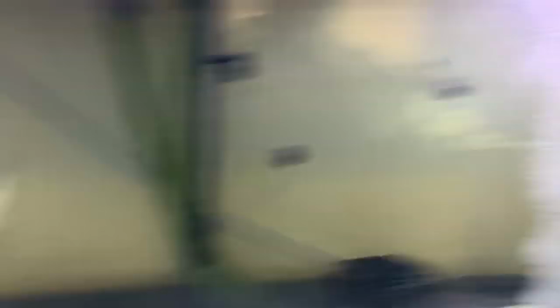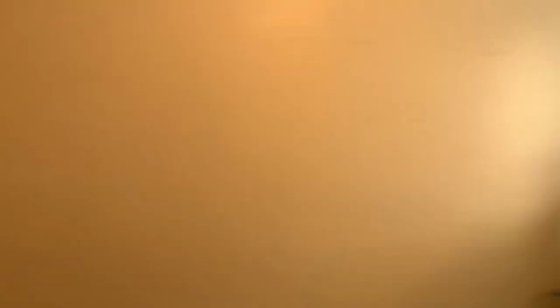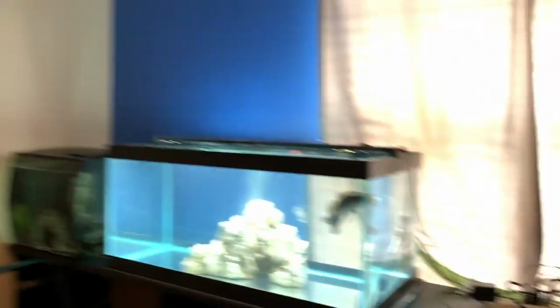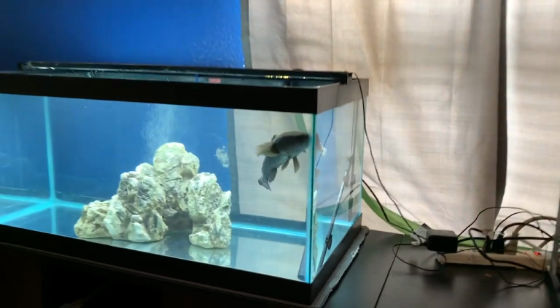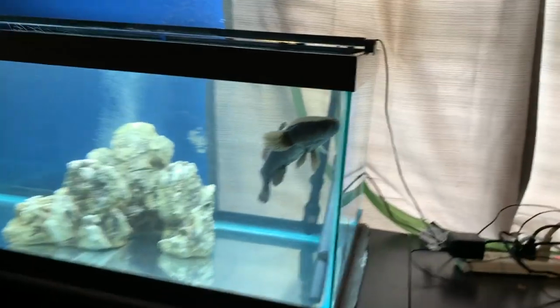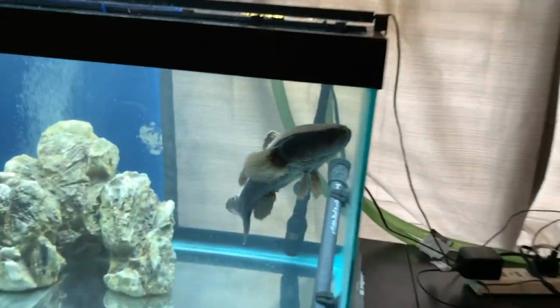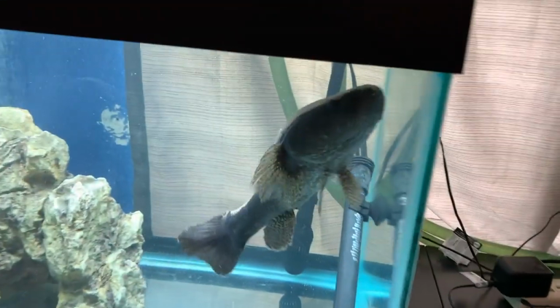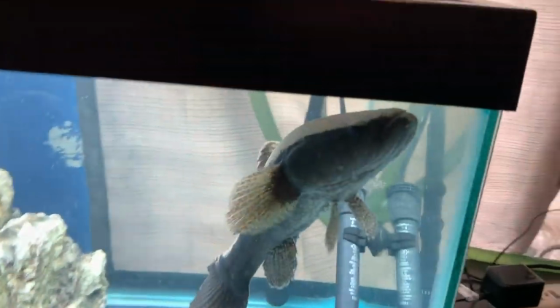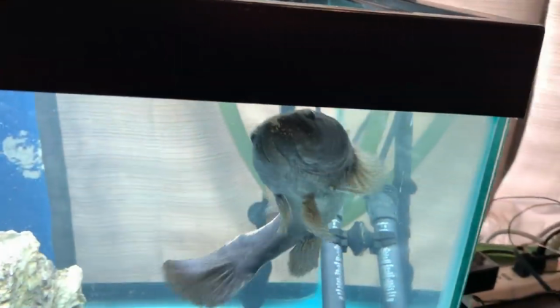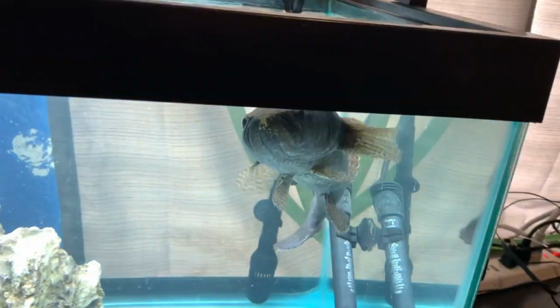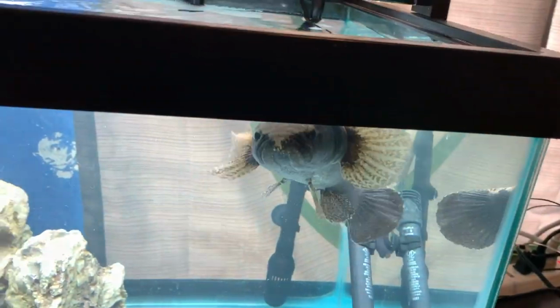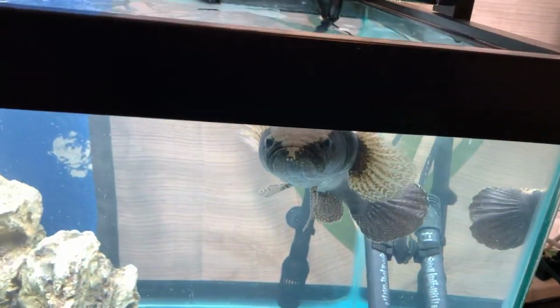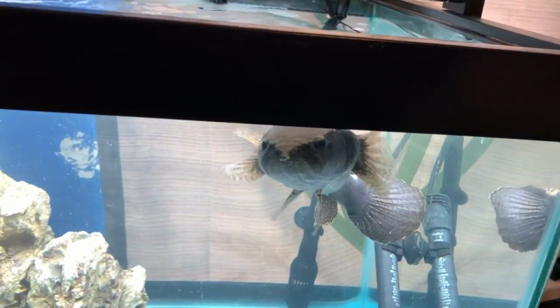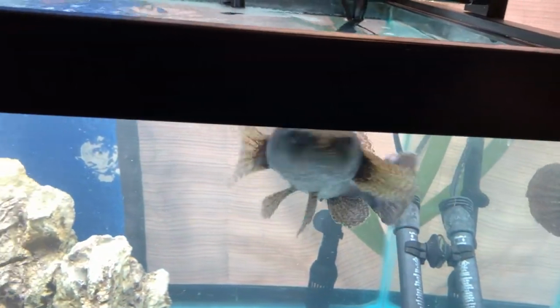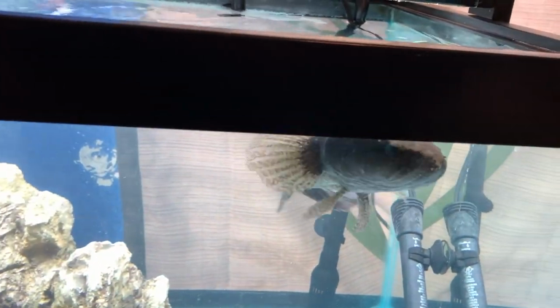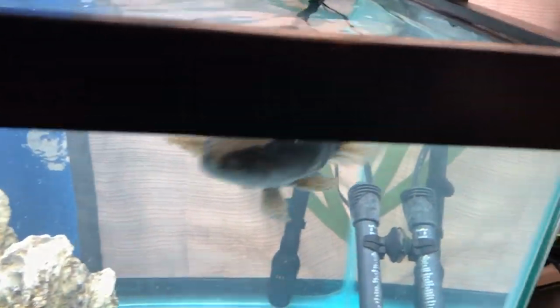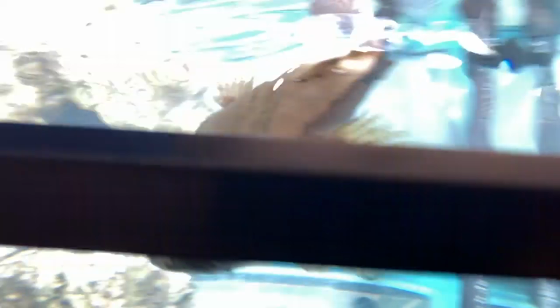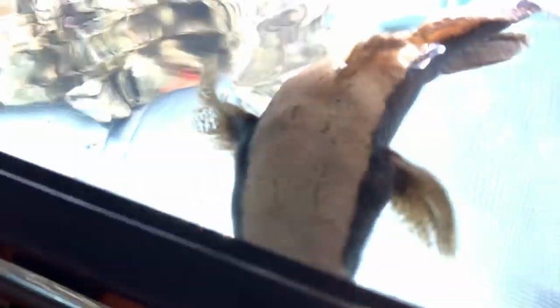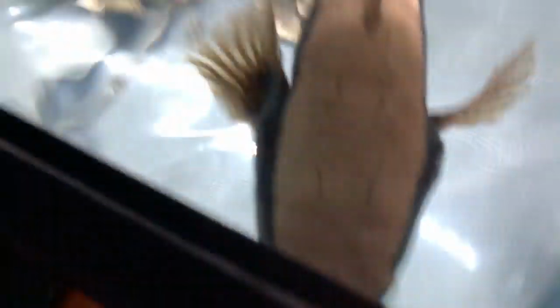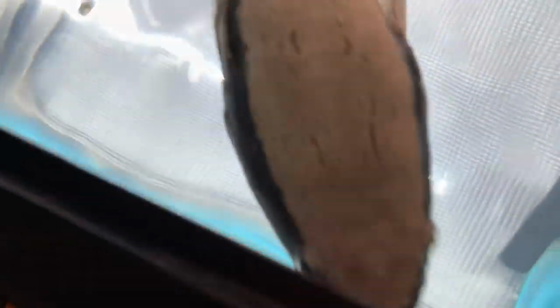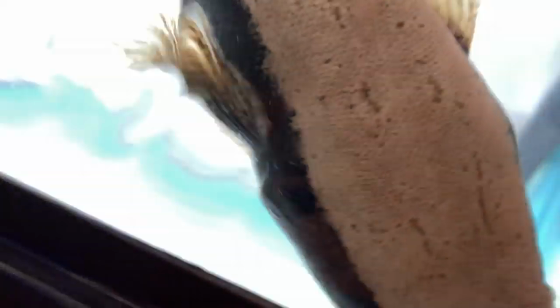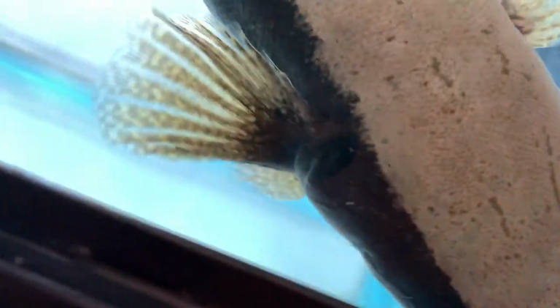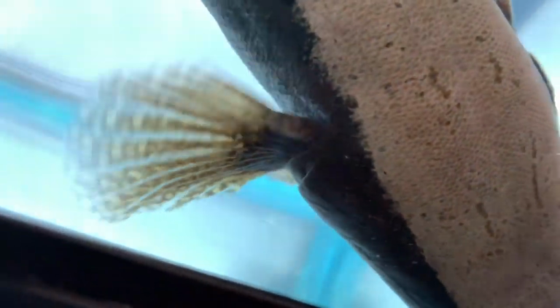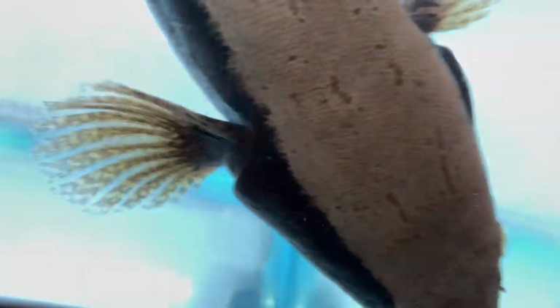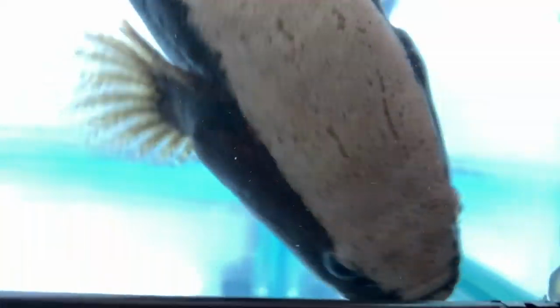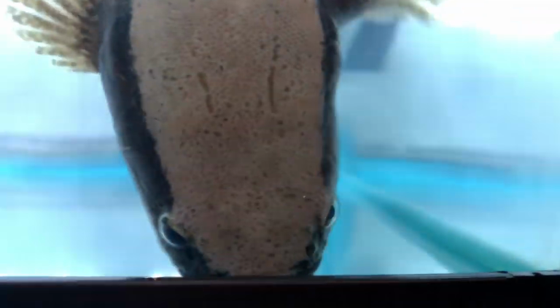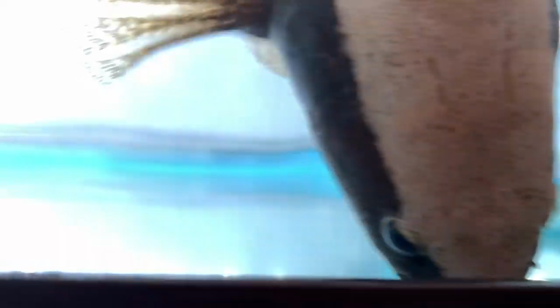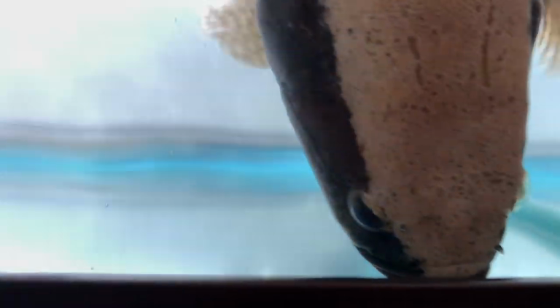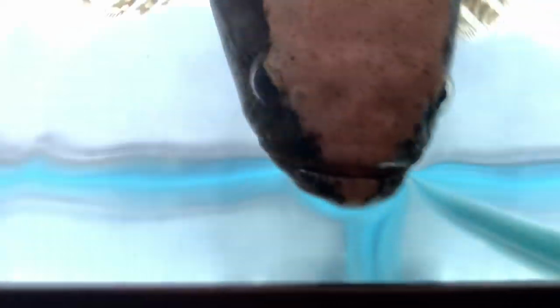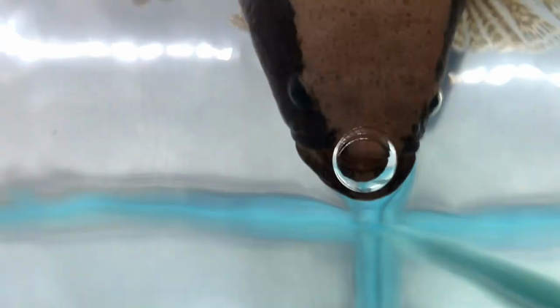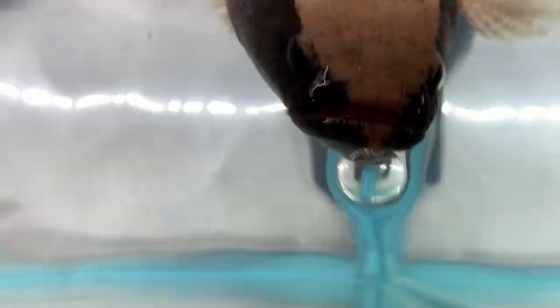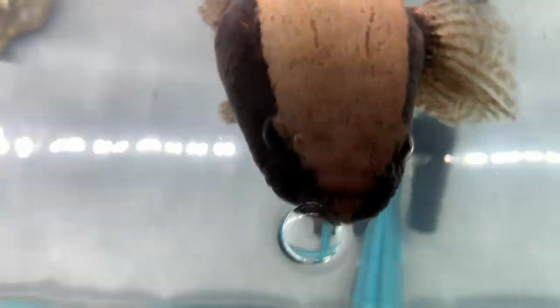We also have the man, the myth, the legend, our alien fish Ninja. Look at that grumpy face. I know you're hungry — we're gonna feed you soon. Stay tuned for that video if you guys wanna see me feed my fish.